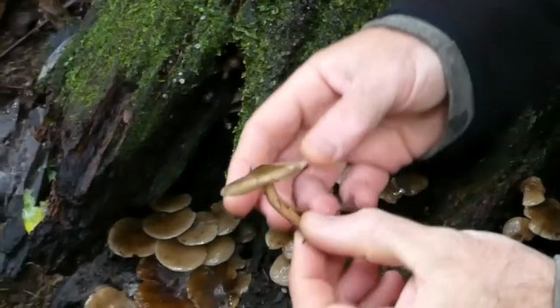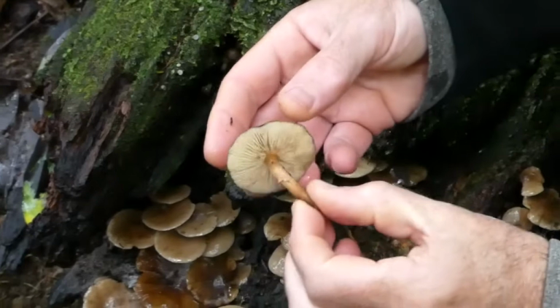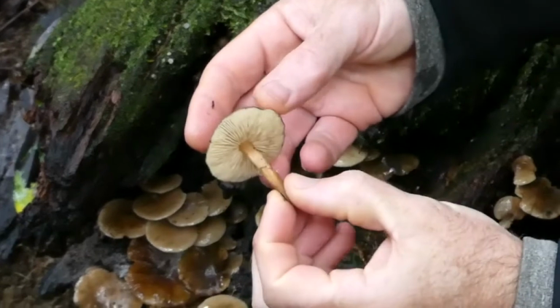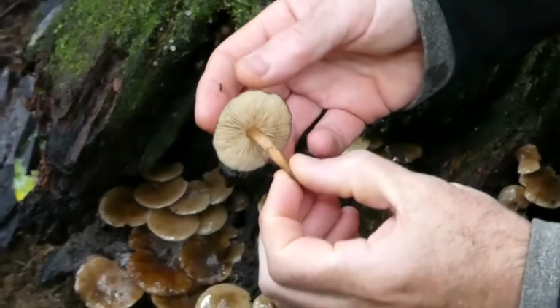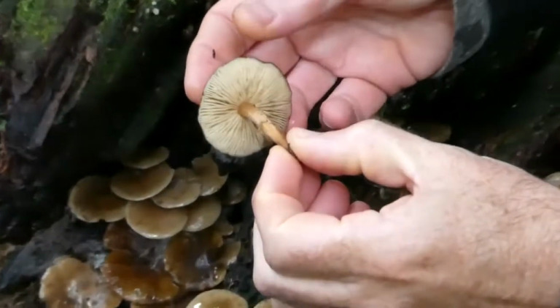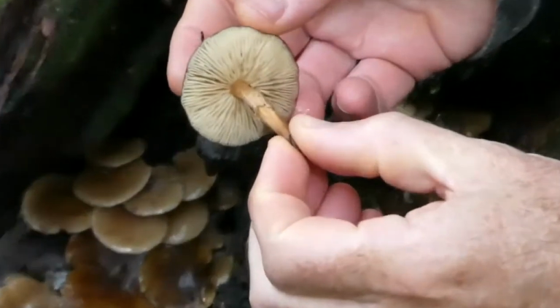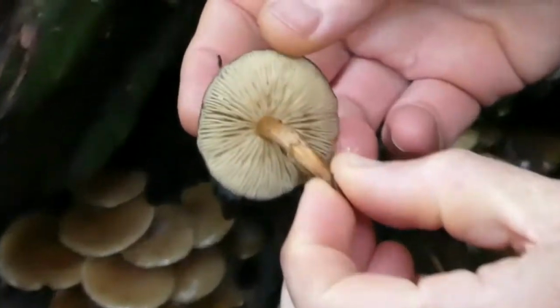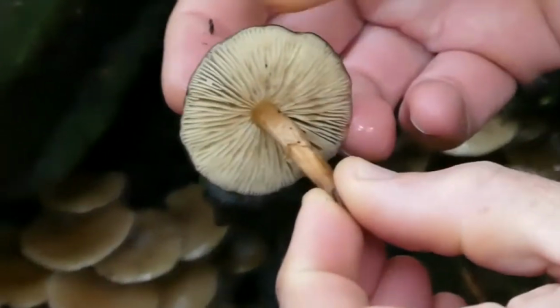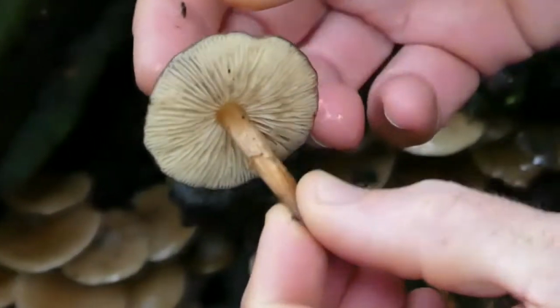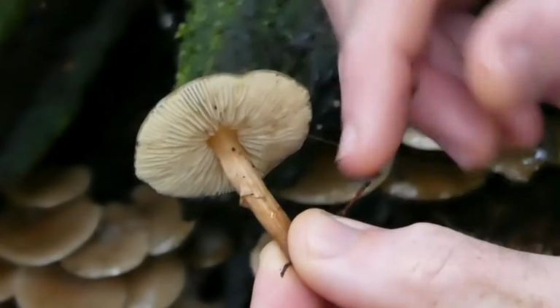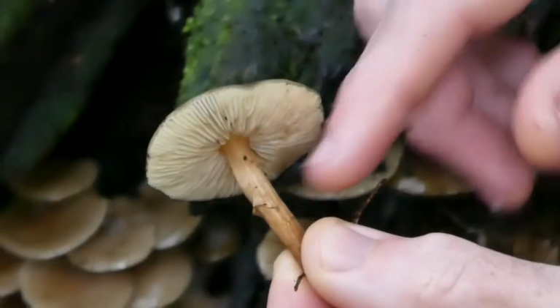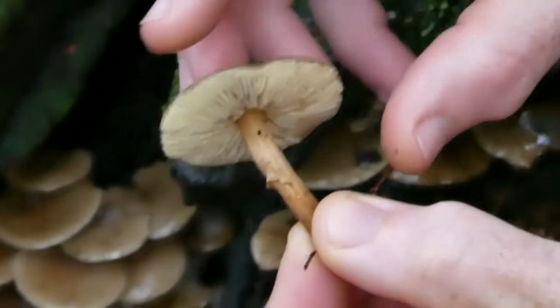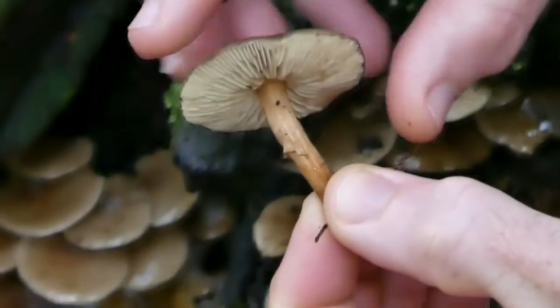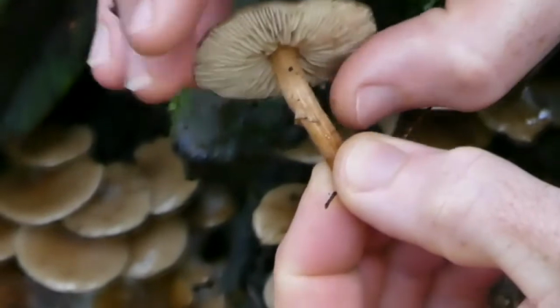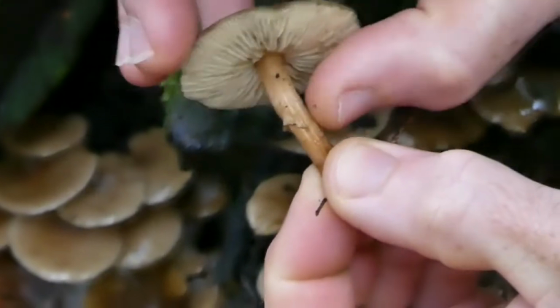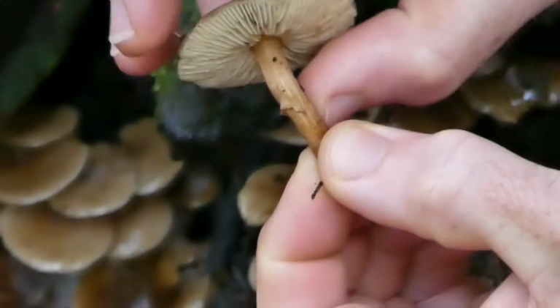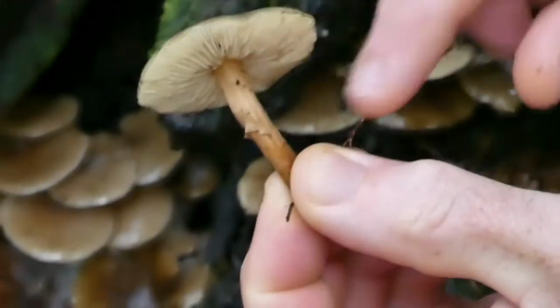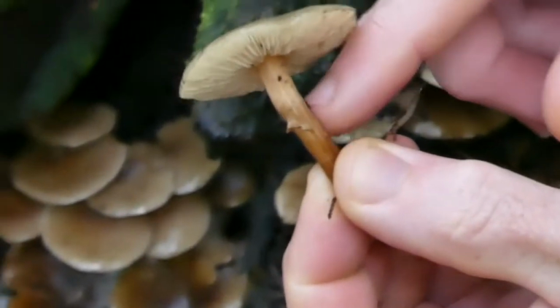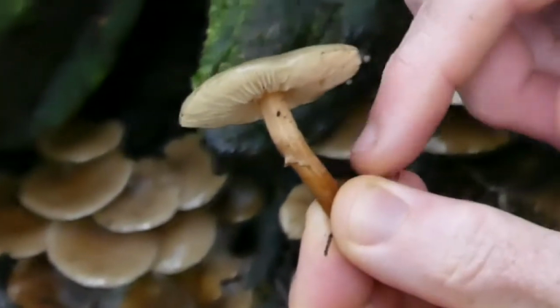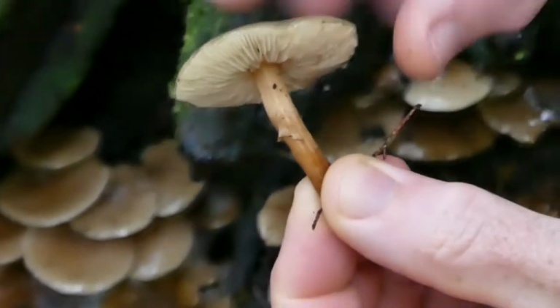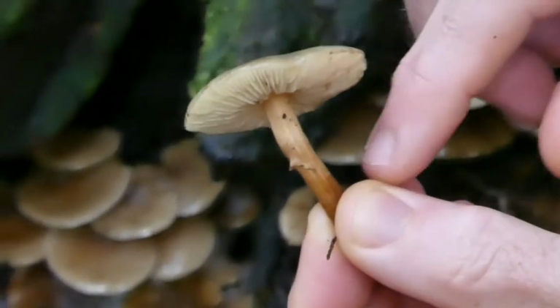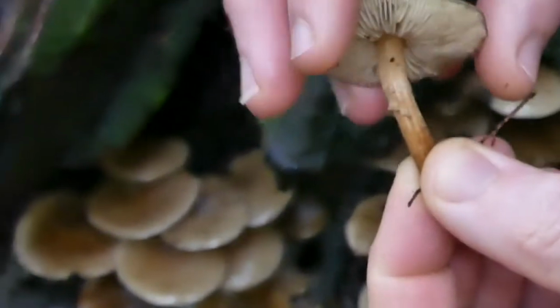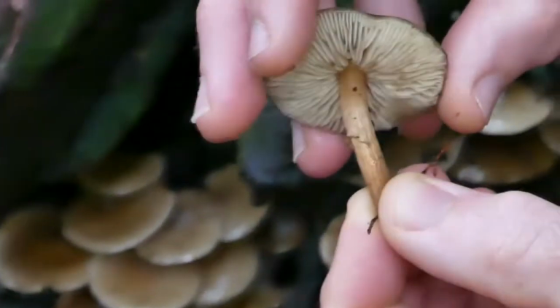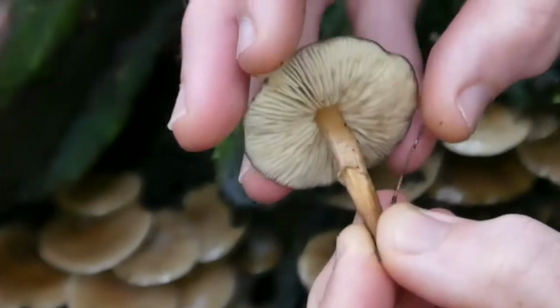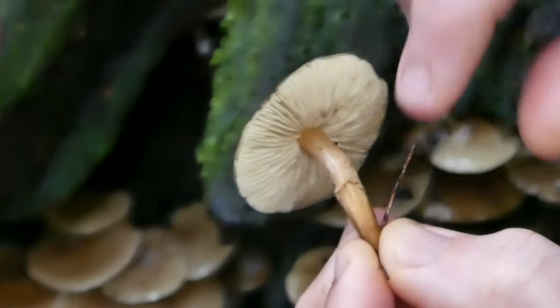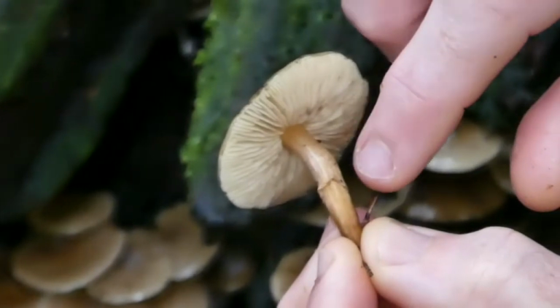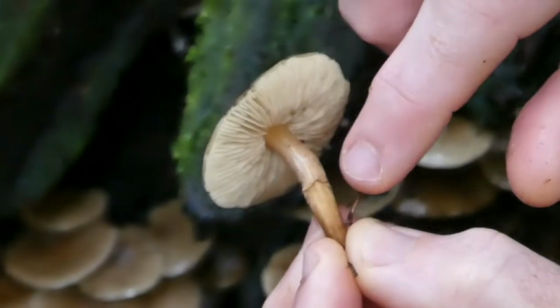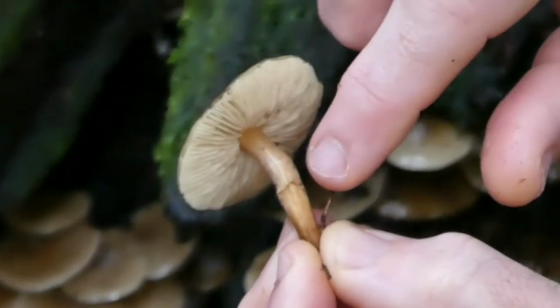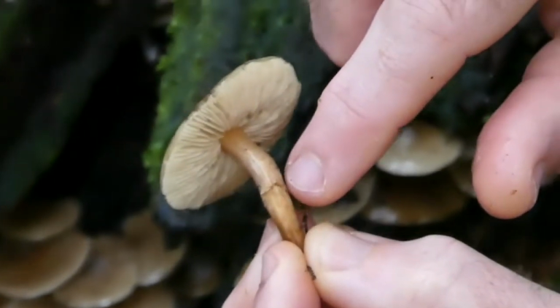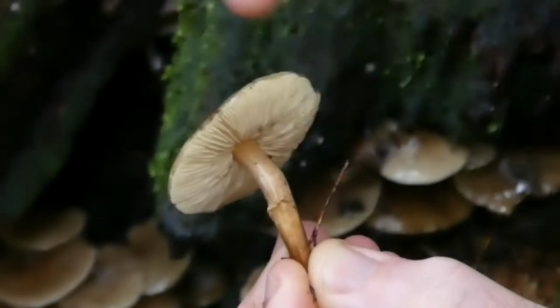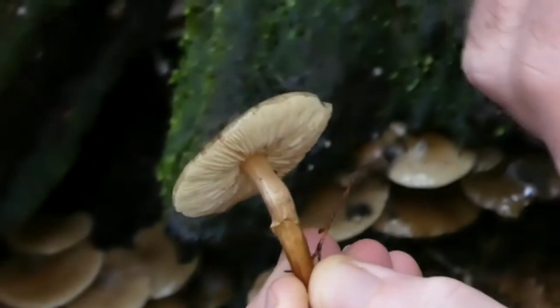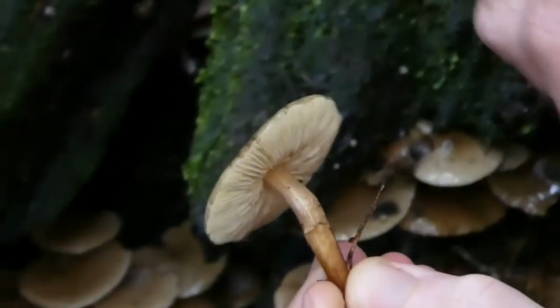Underneath, this is a white-spored species, so you can see the gills are kind of whitish, and then they have quite wiry stems — again kind of brownish, they tend to be darker at the base — and a little hint of the remains of an annulus there.